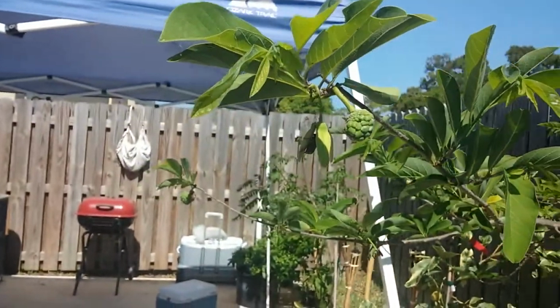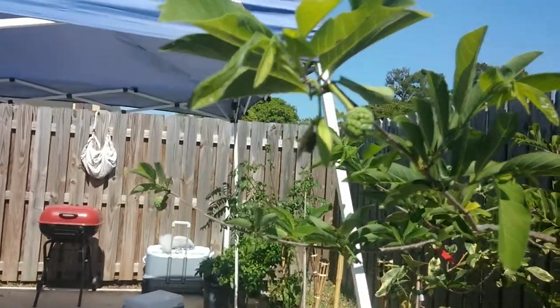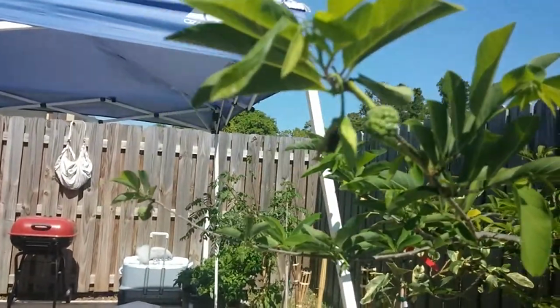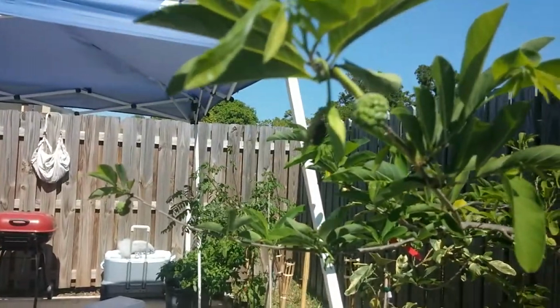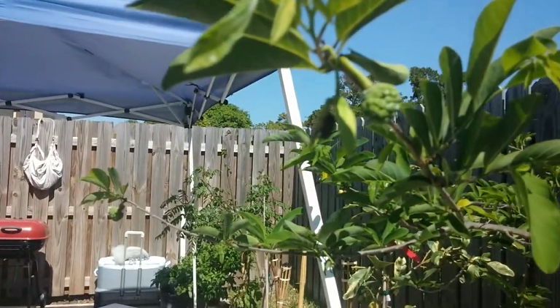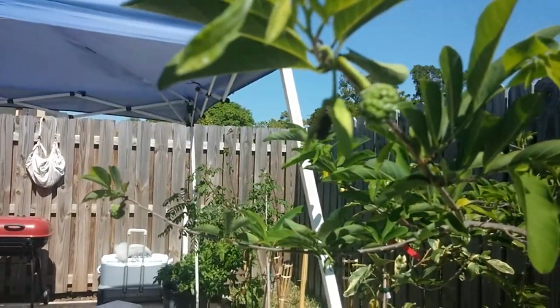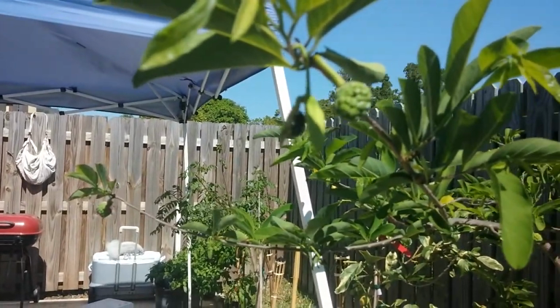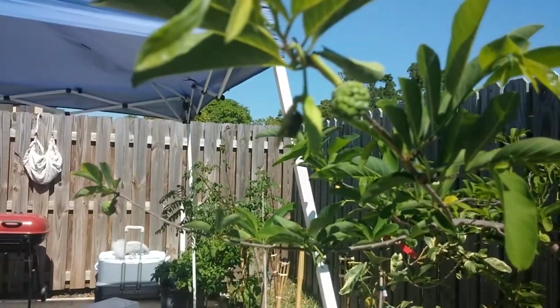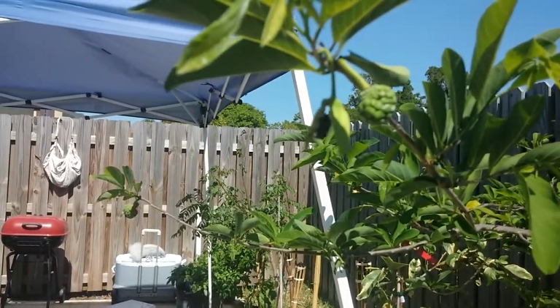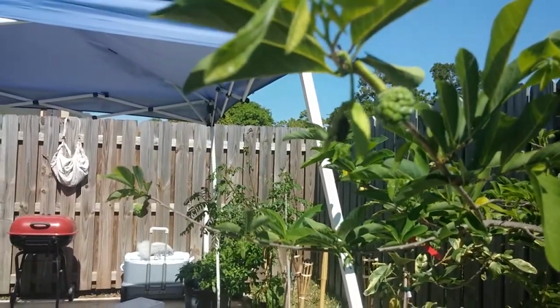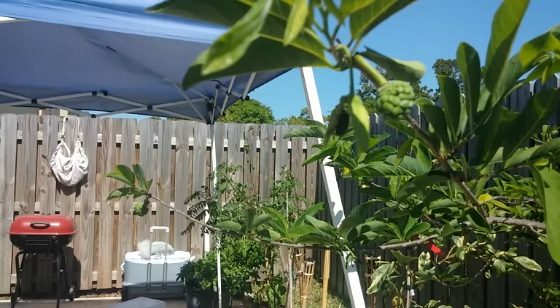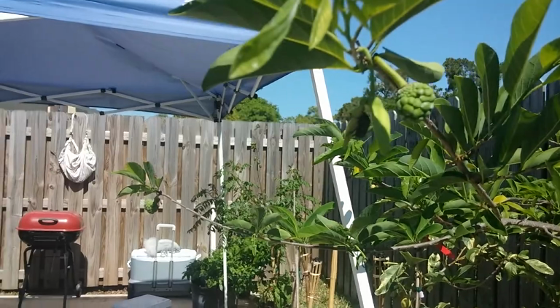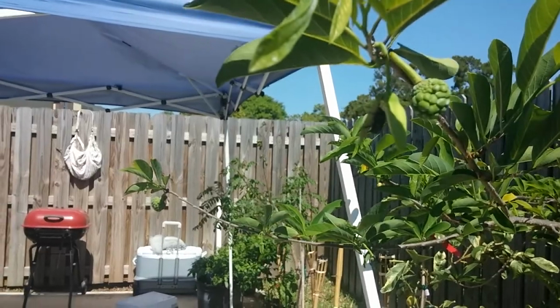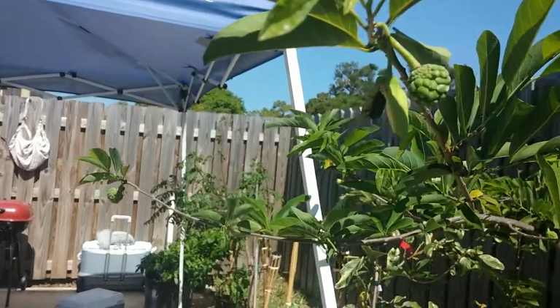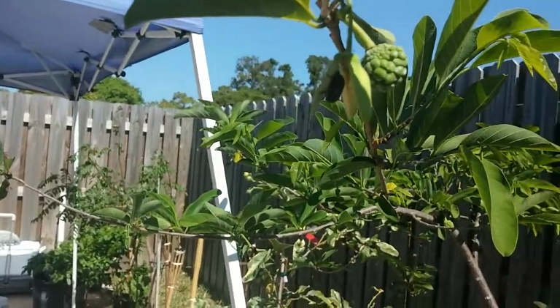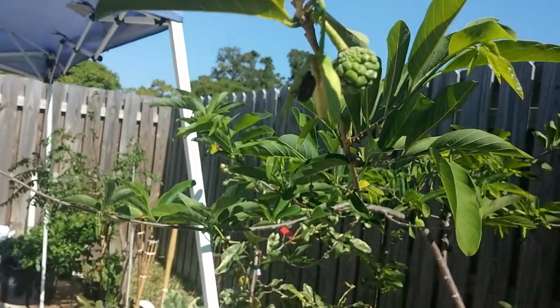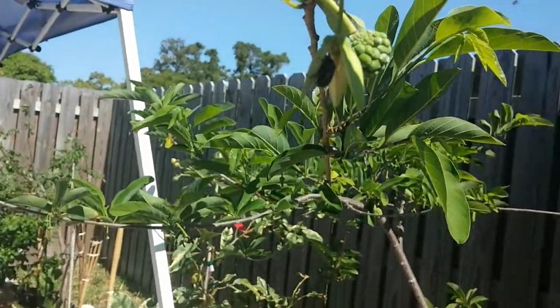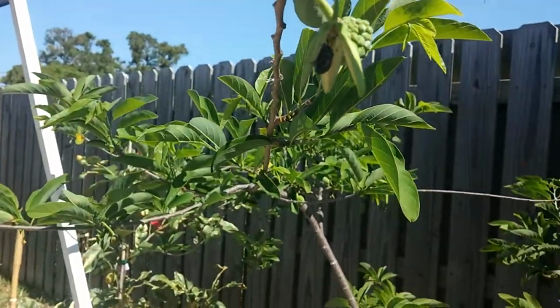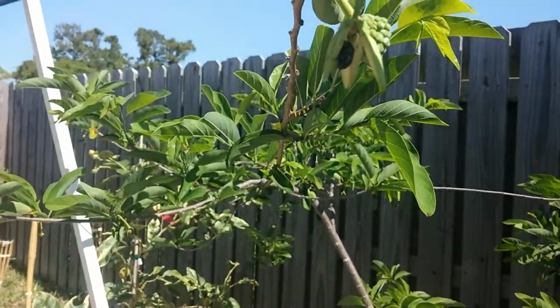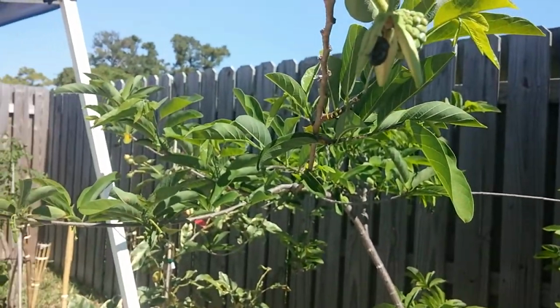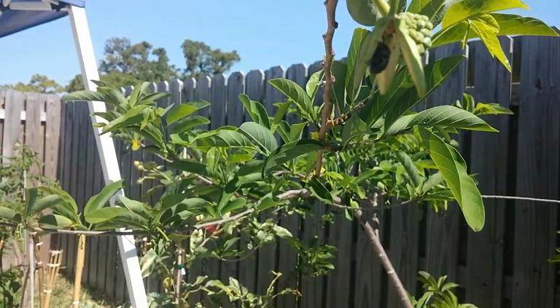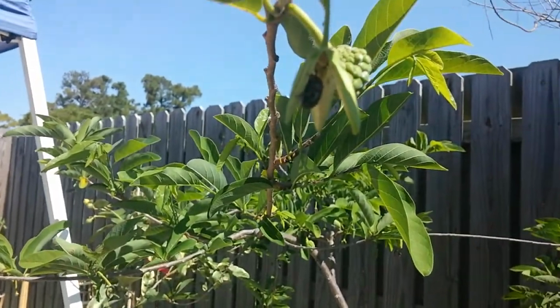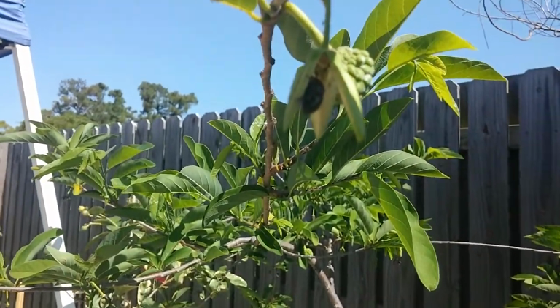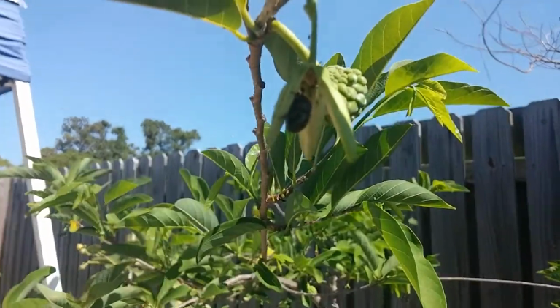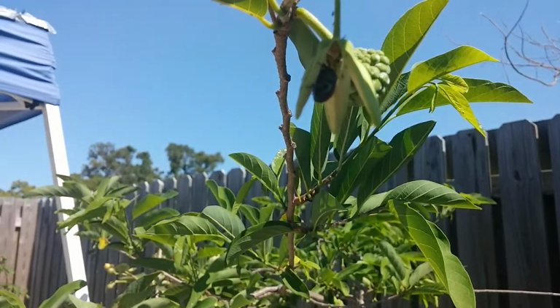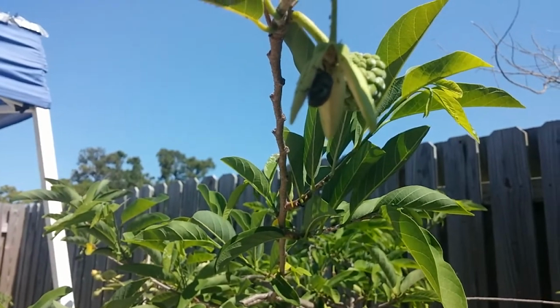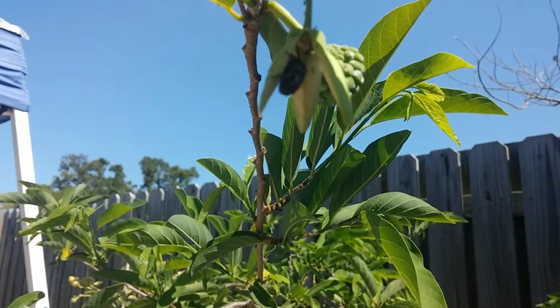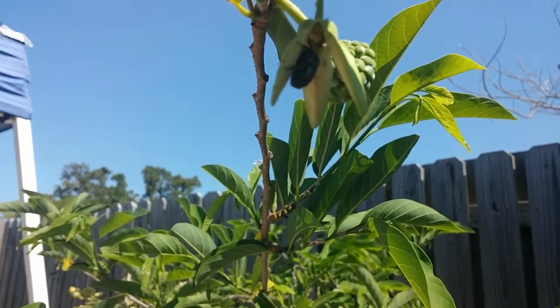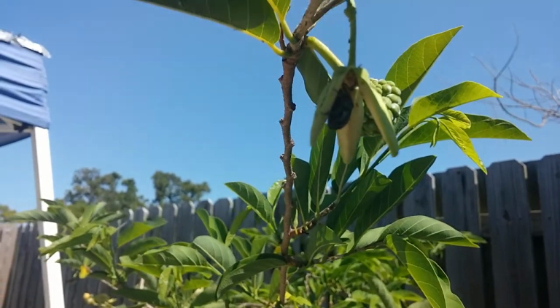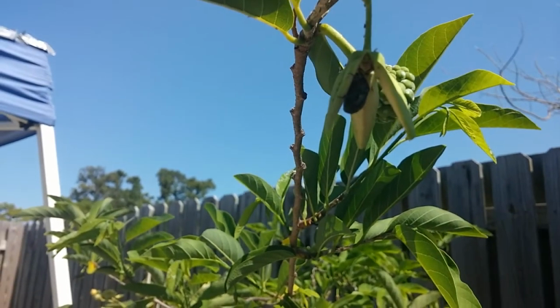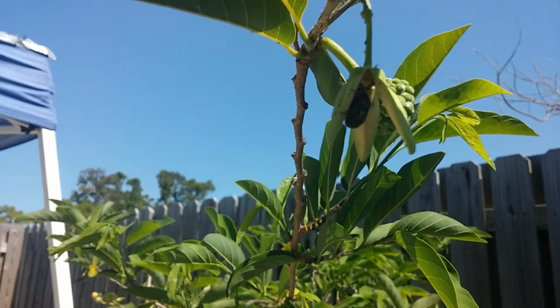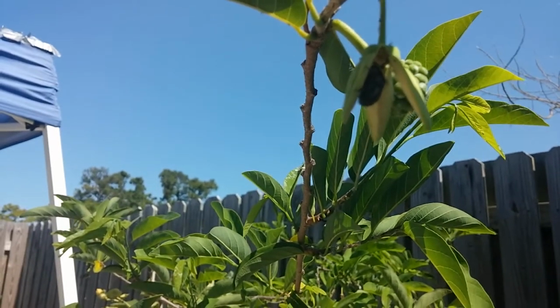Sometimes these guys come around, sometimes they don't, so you have to hand pollinate. I have a video on that — if you want to see how I do it, it's very easy, you can look it up.